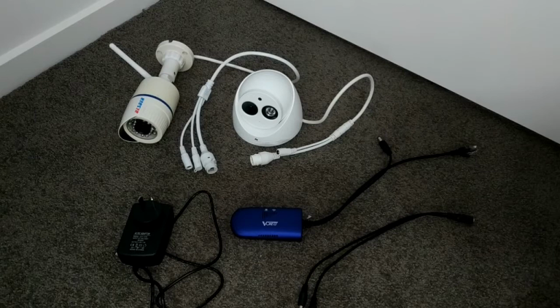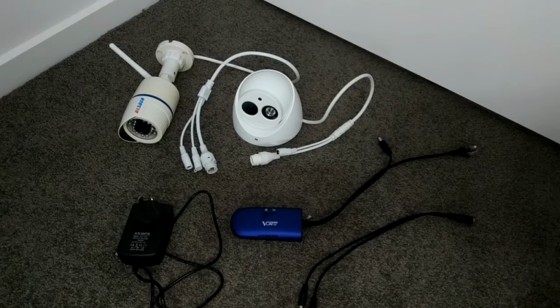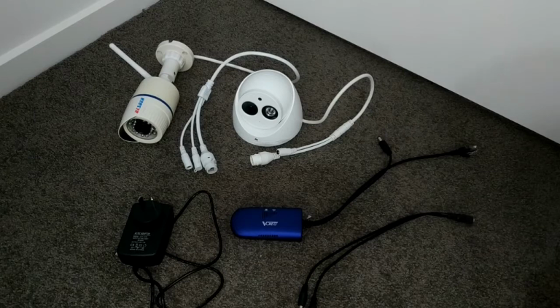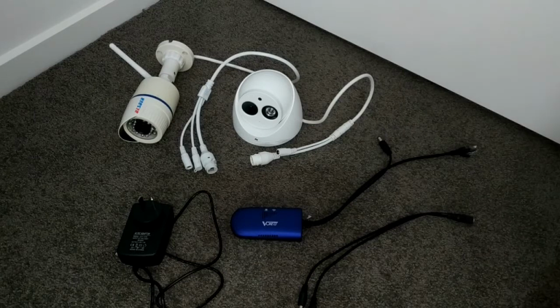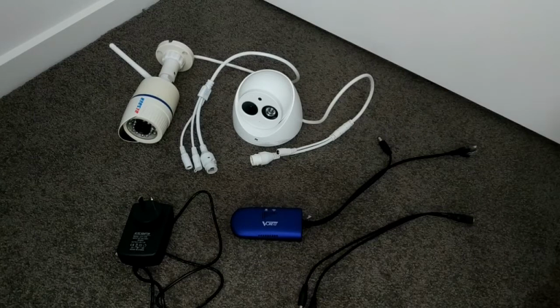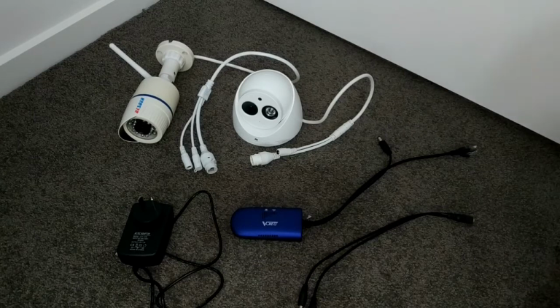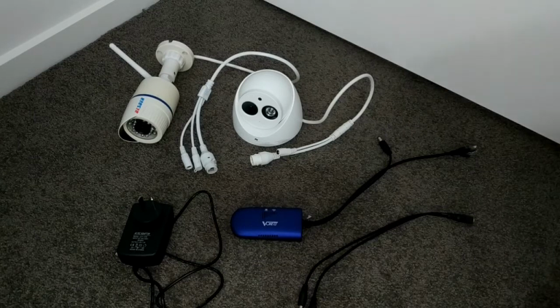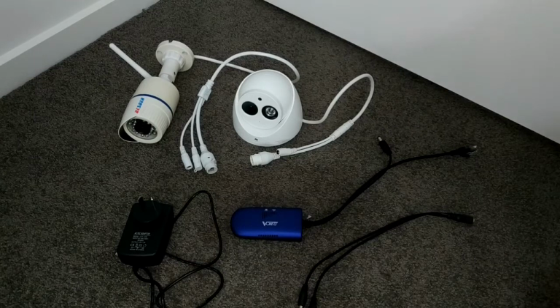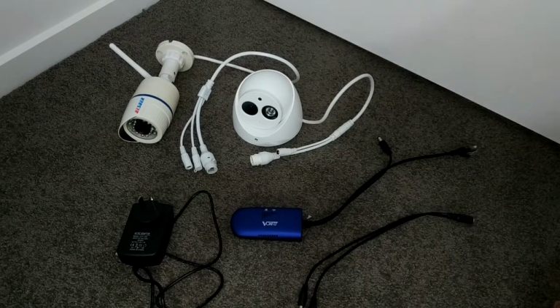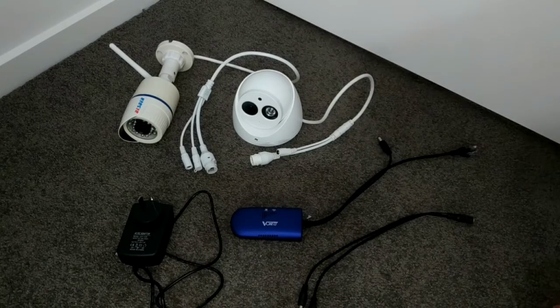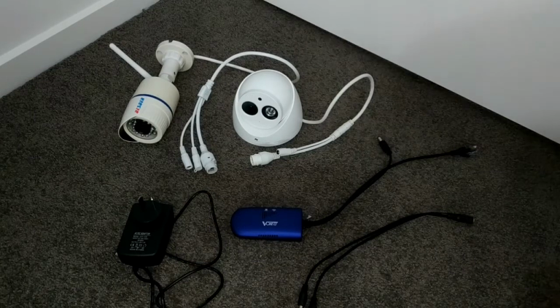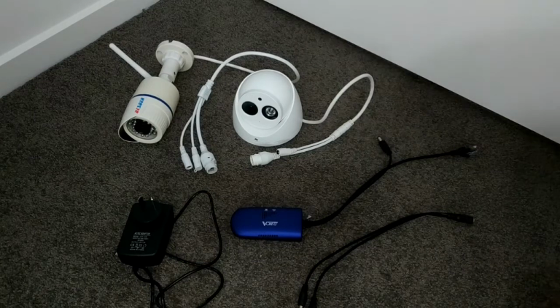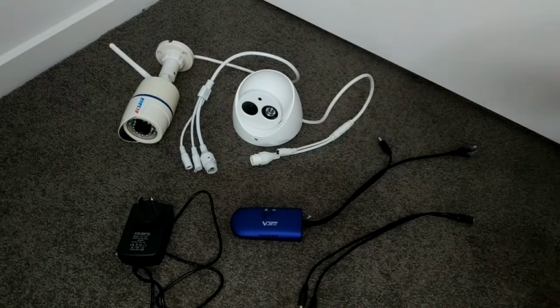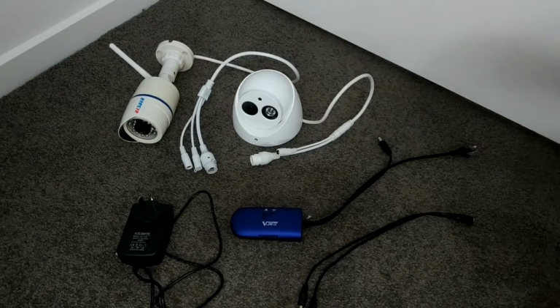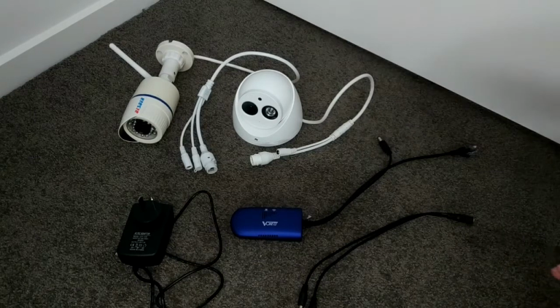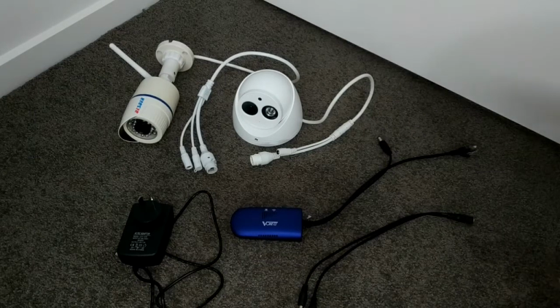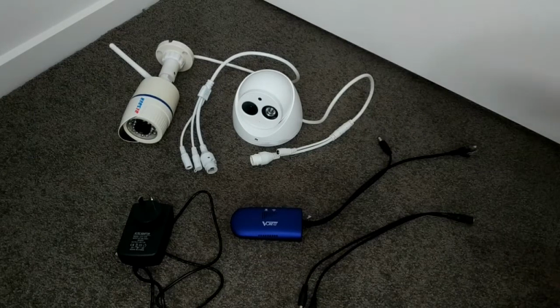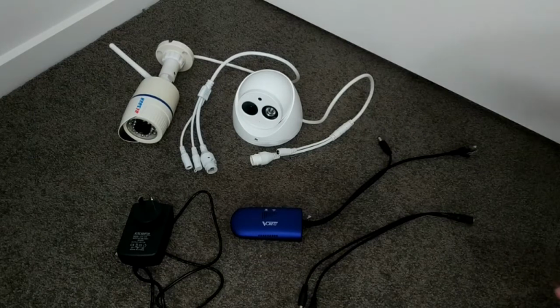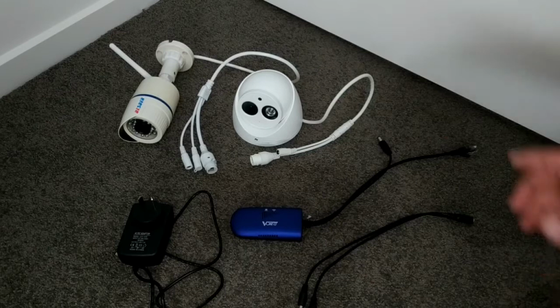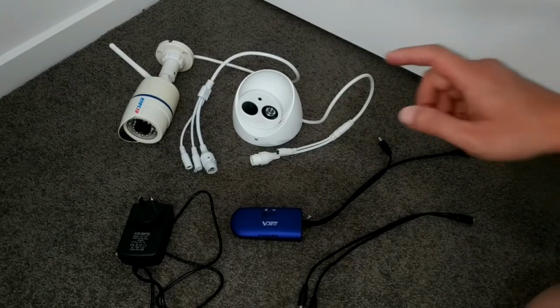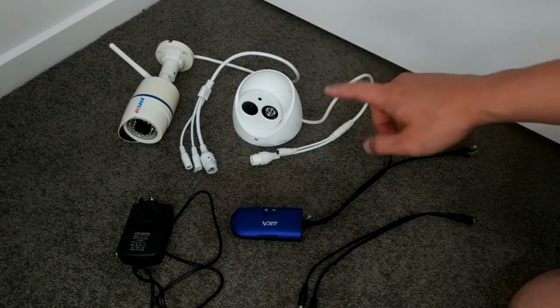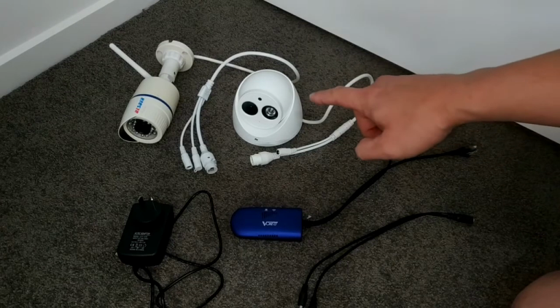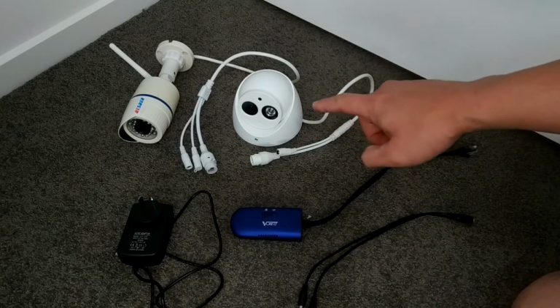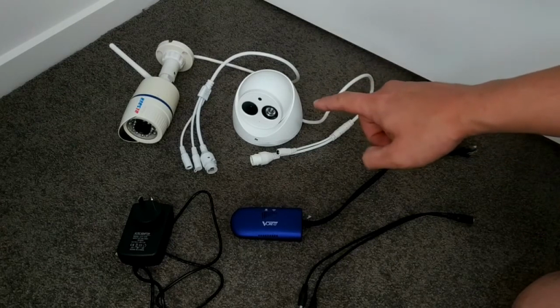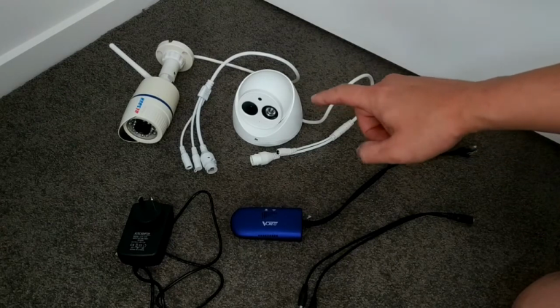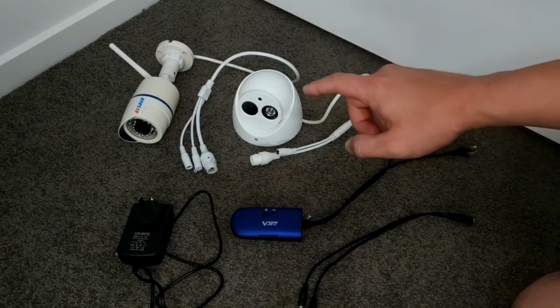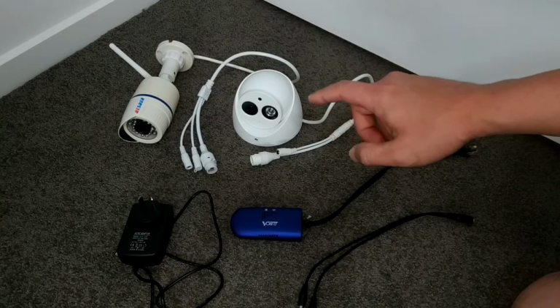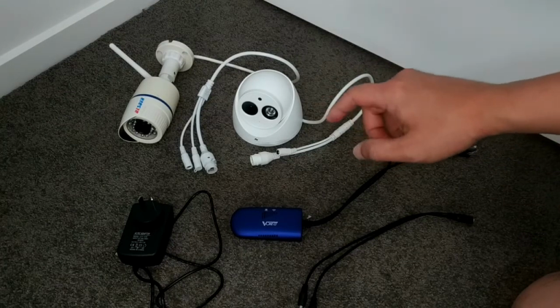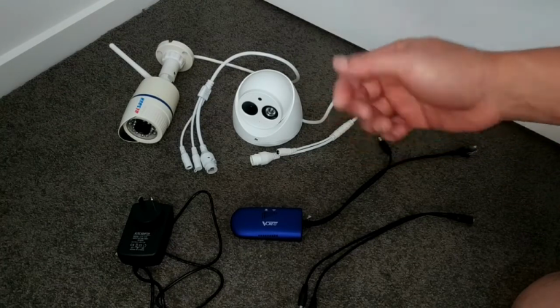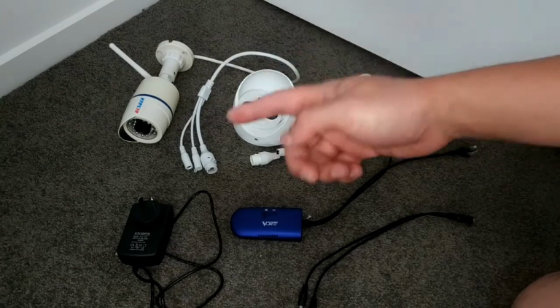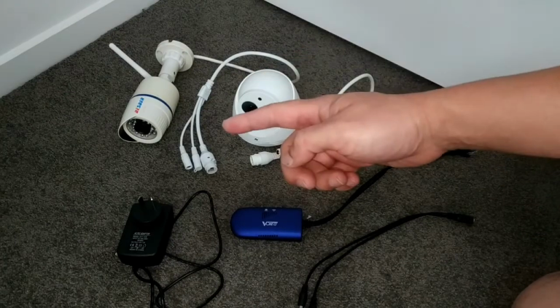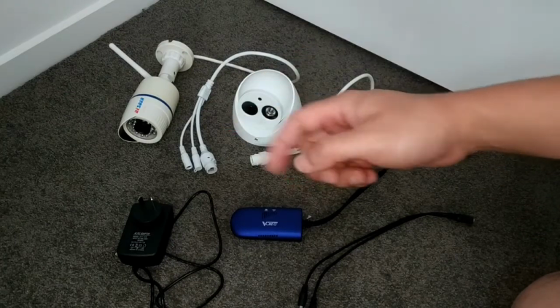Hey, welcome to another innovation production. Today I'm going to show you how to turn a wired IP camera into a wireless IP camera.